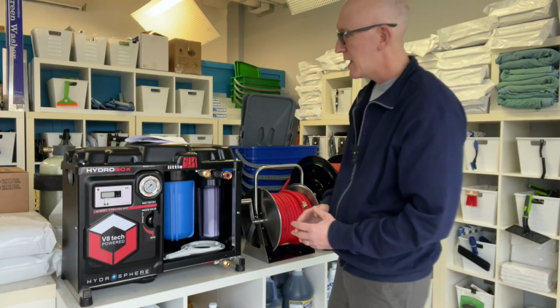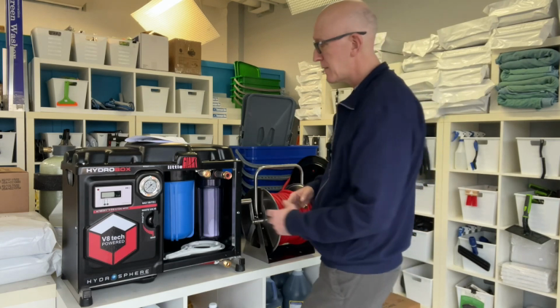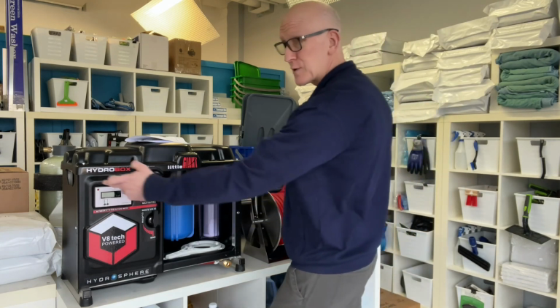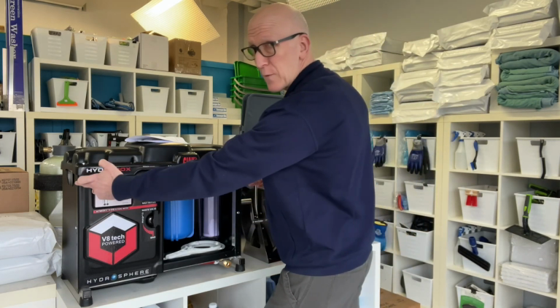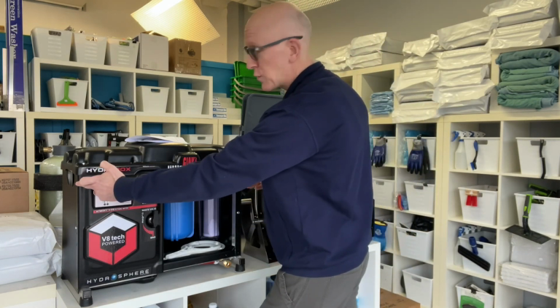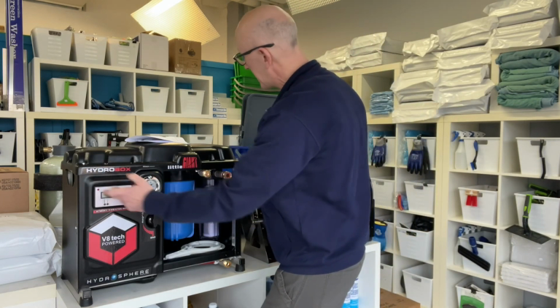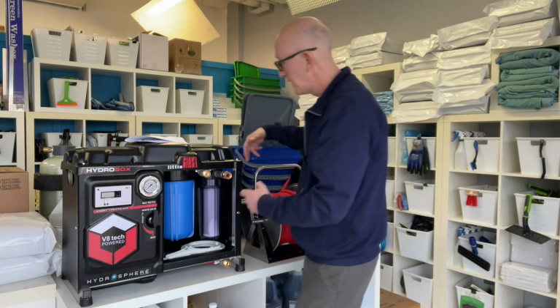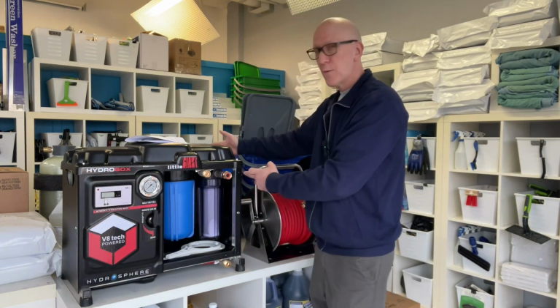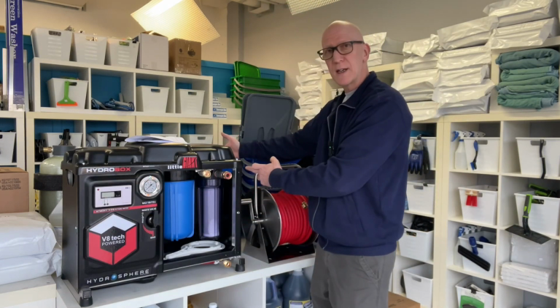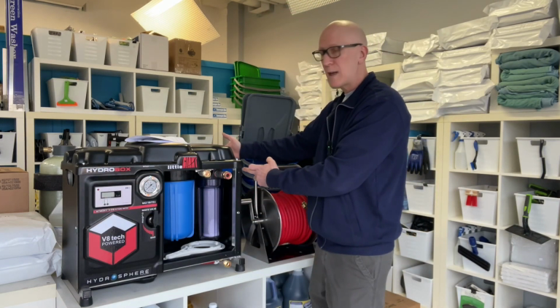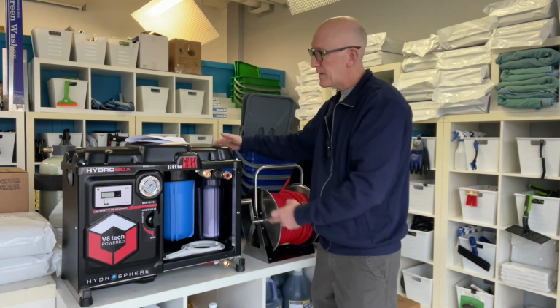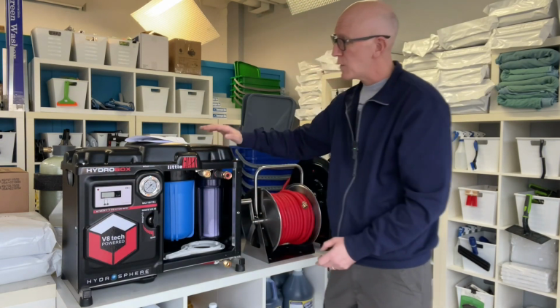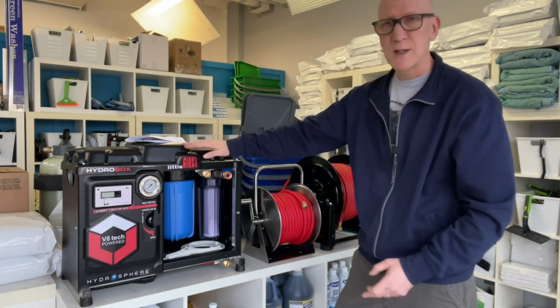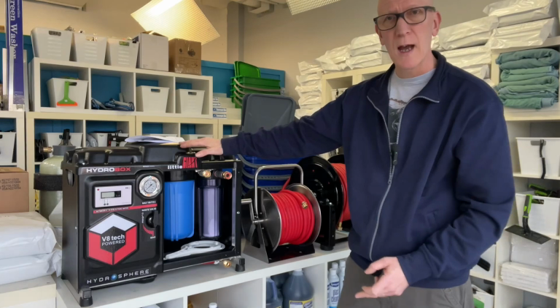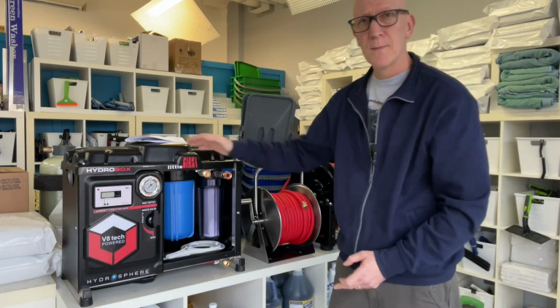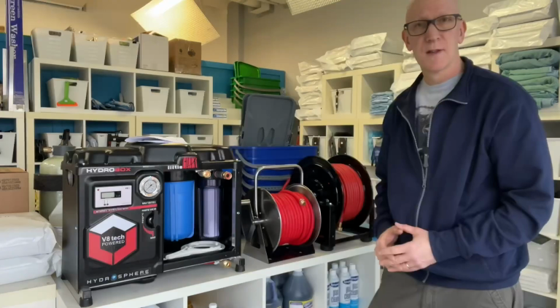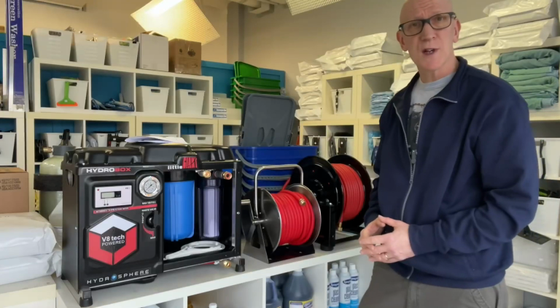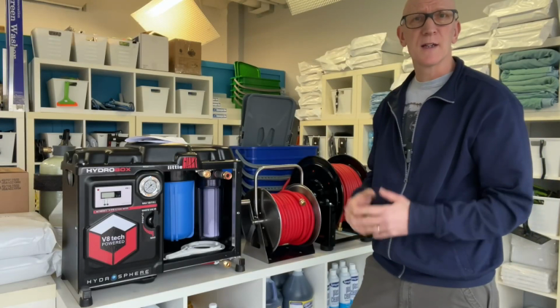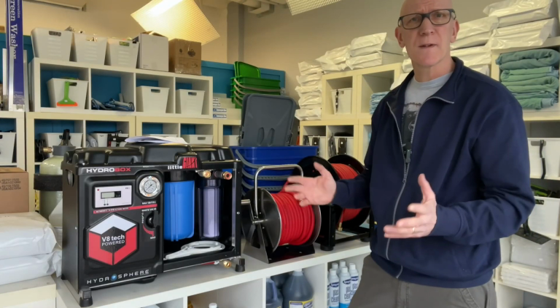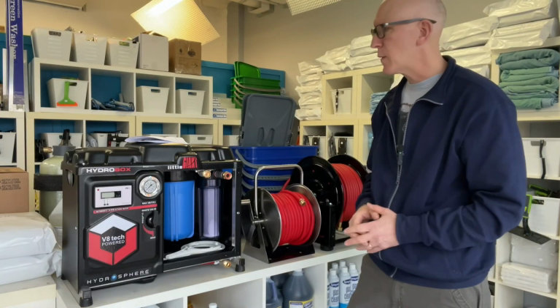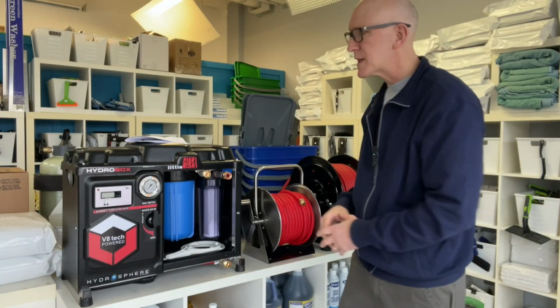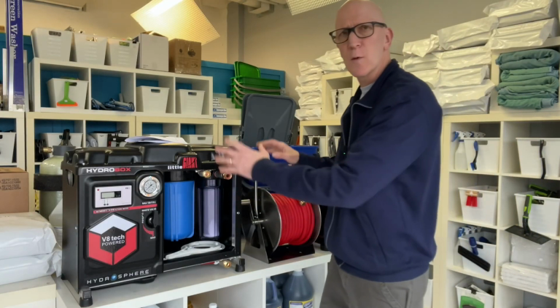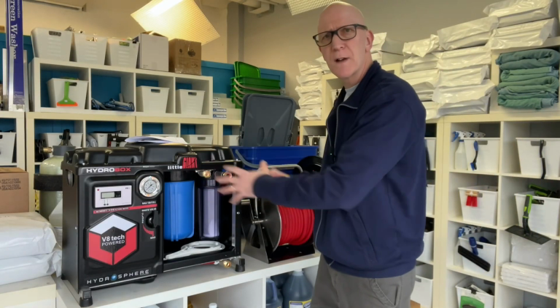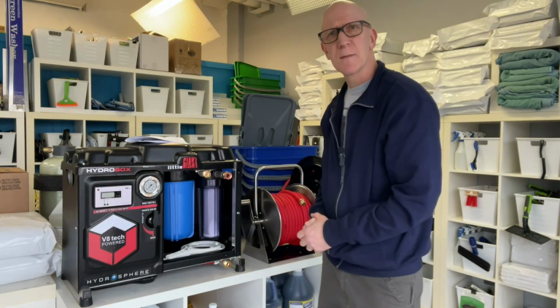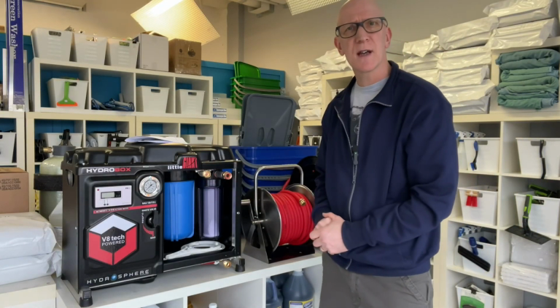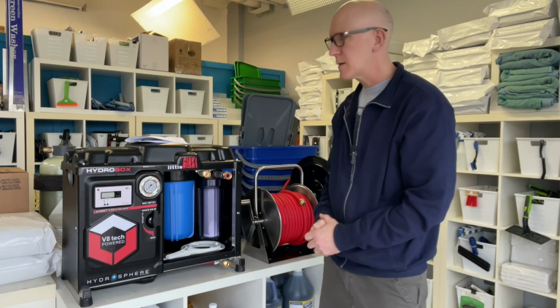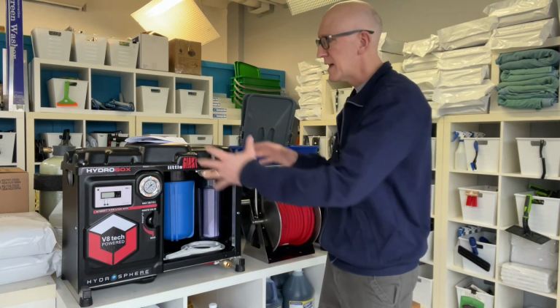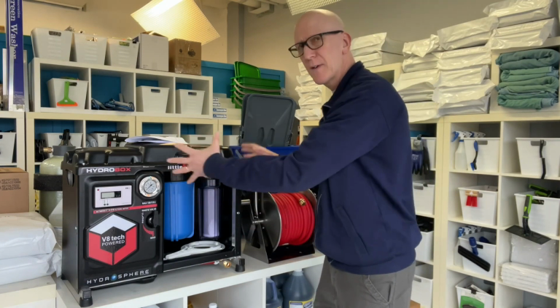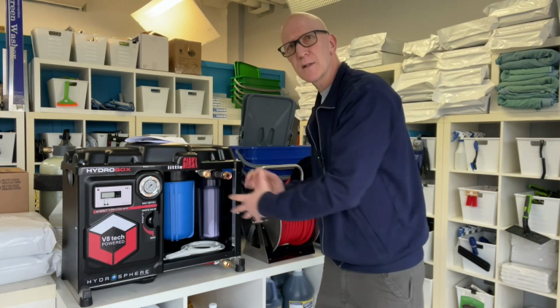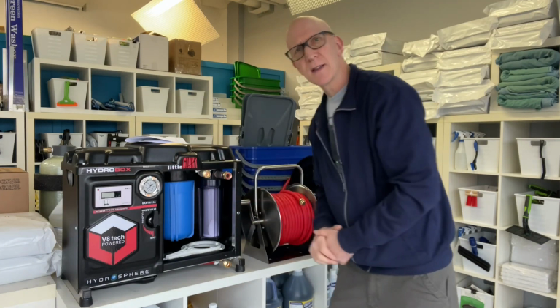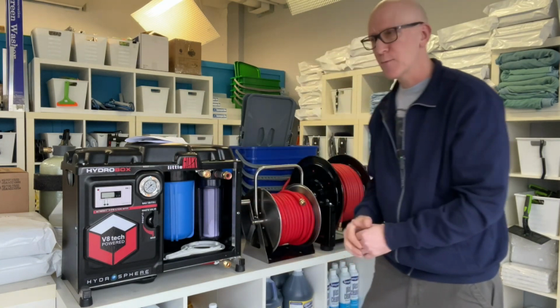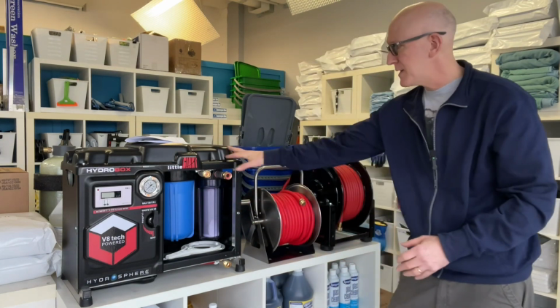It only measures 24 inches wide, 14 inches deep, and 21 inches high. The Little Giant is perfect for anyone who wants to keep their water-fed system inside the vehicle. It takes very little space.